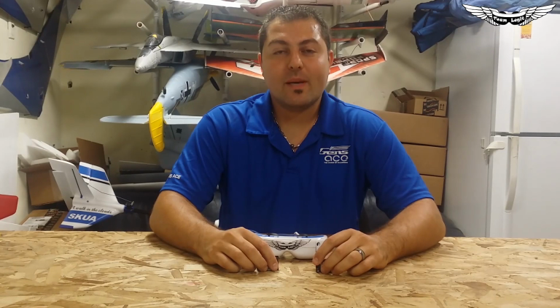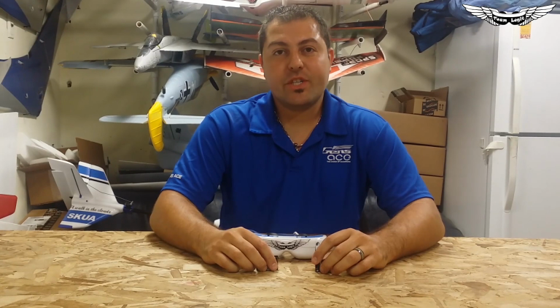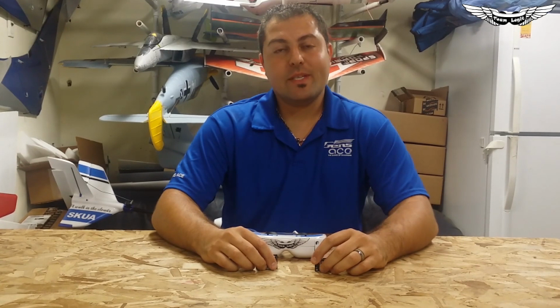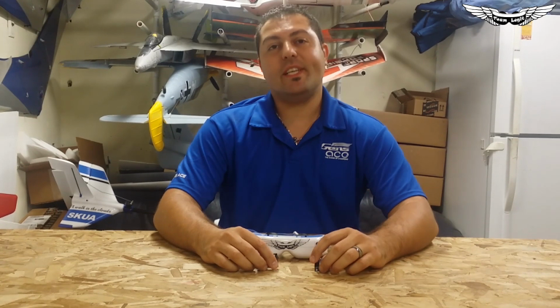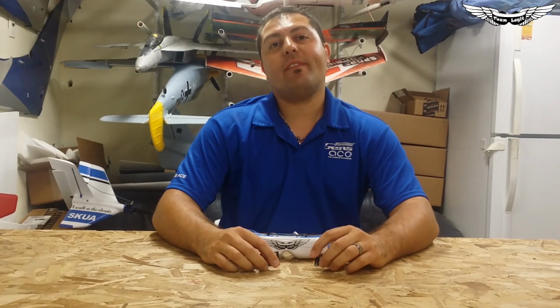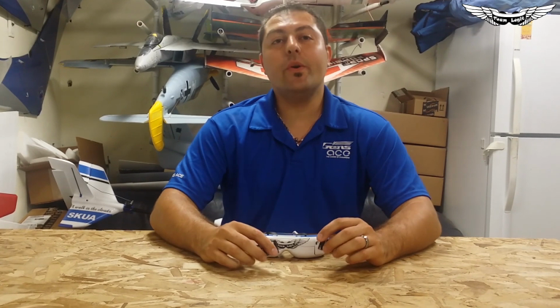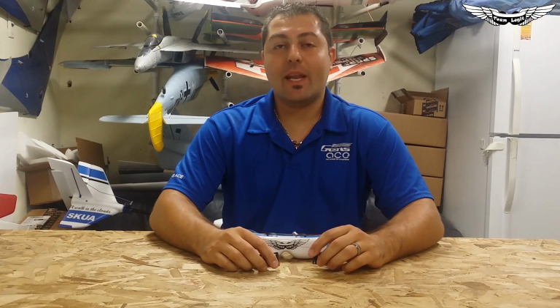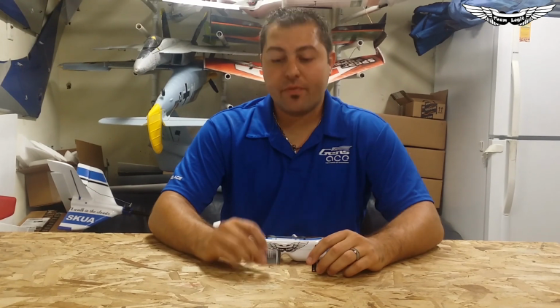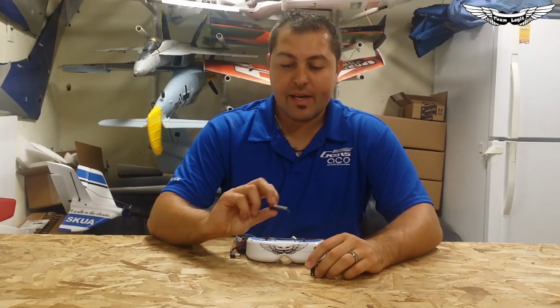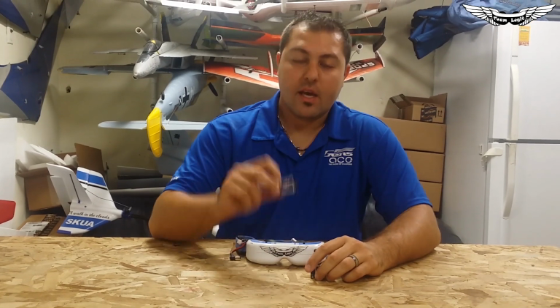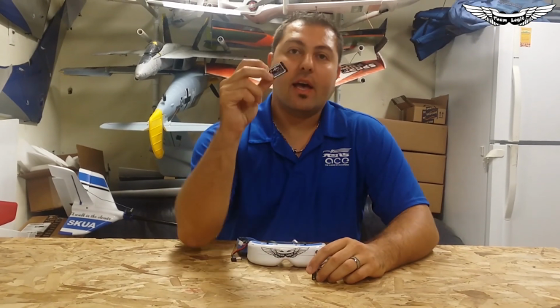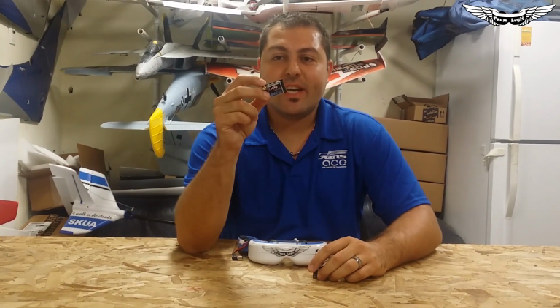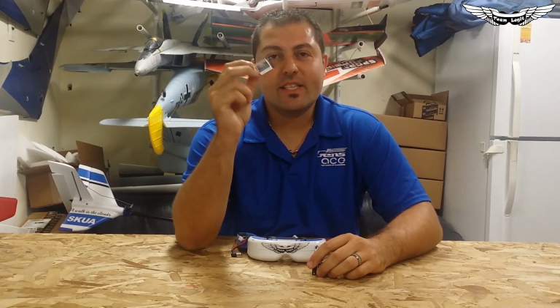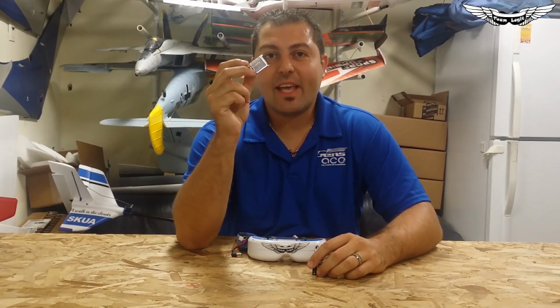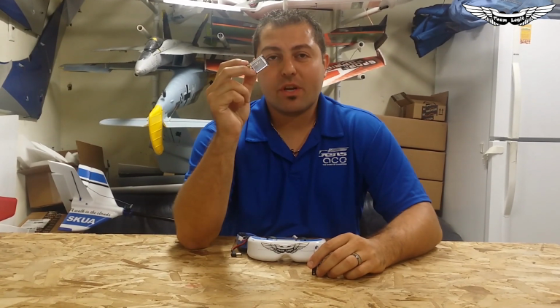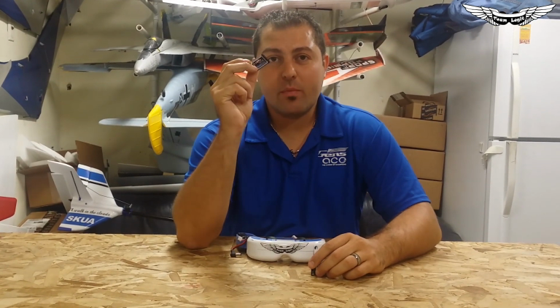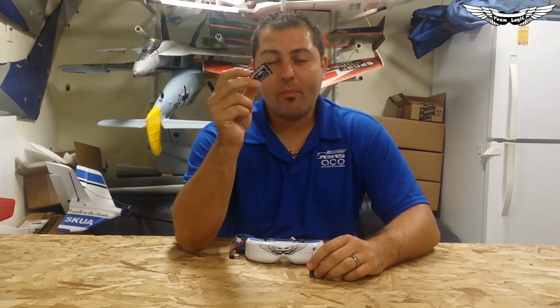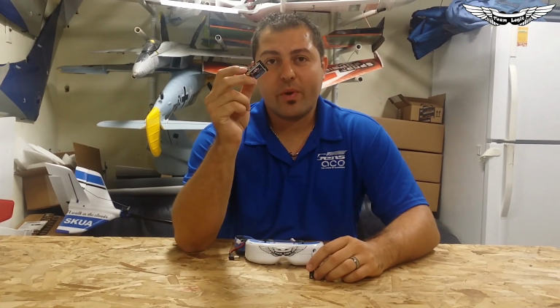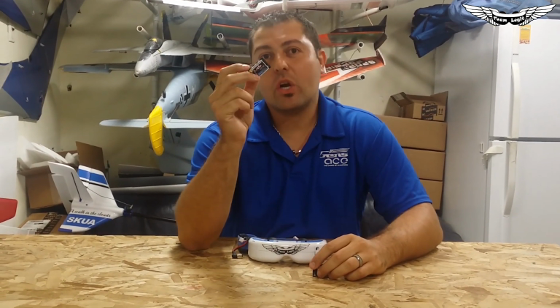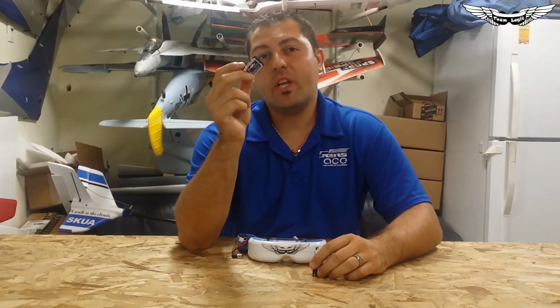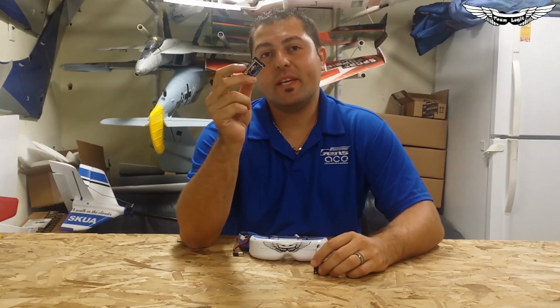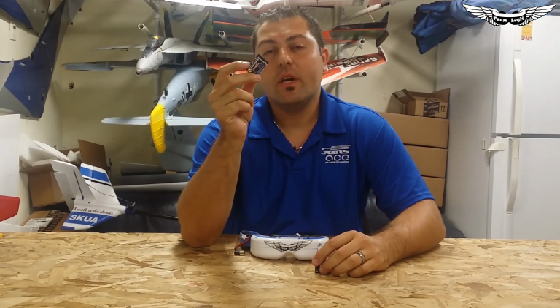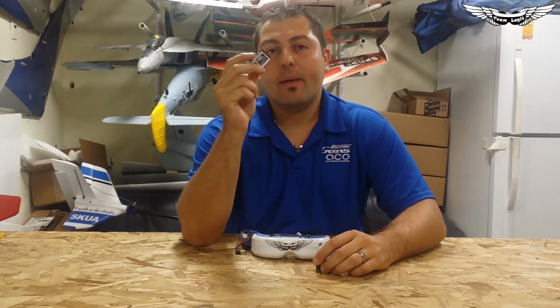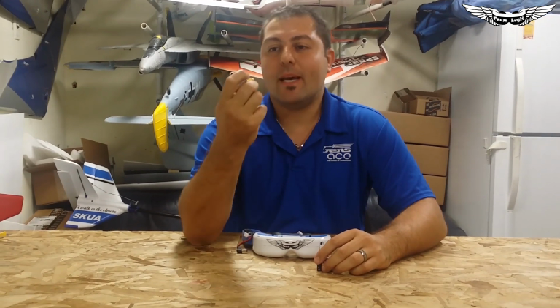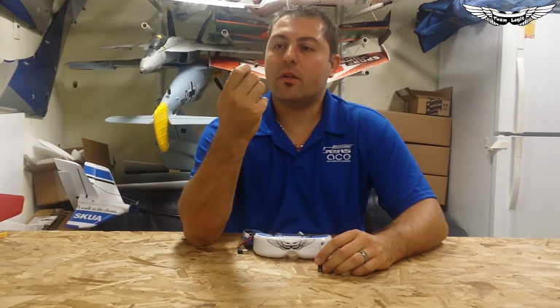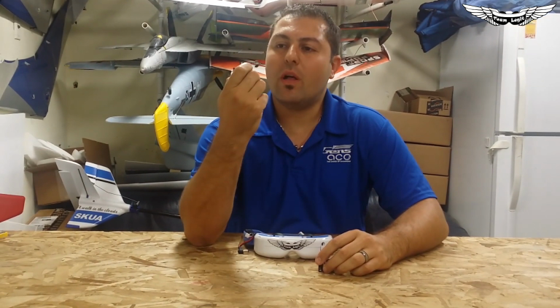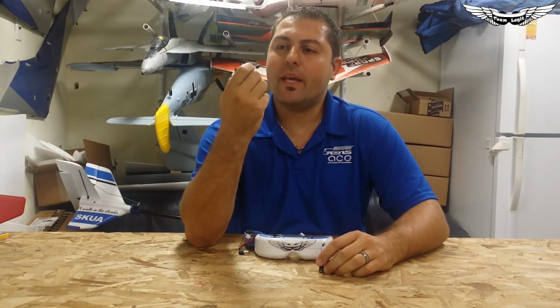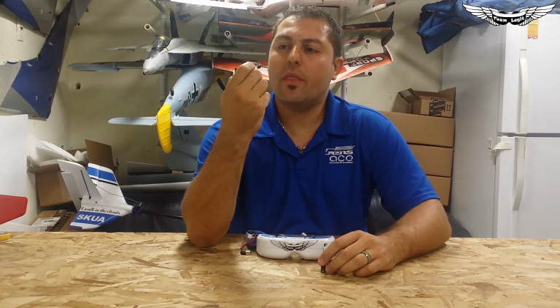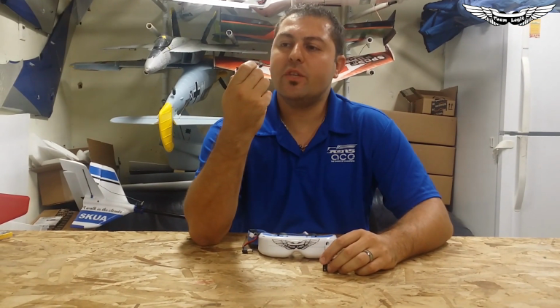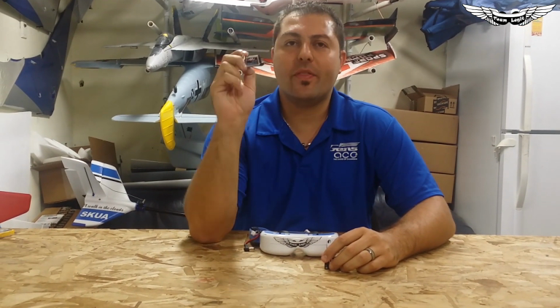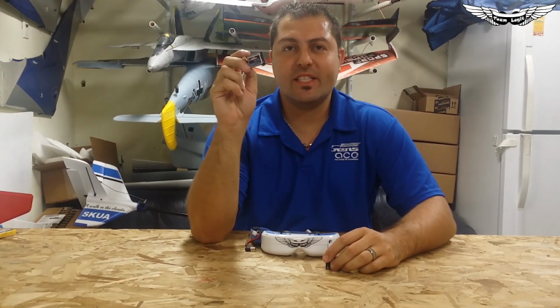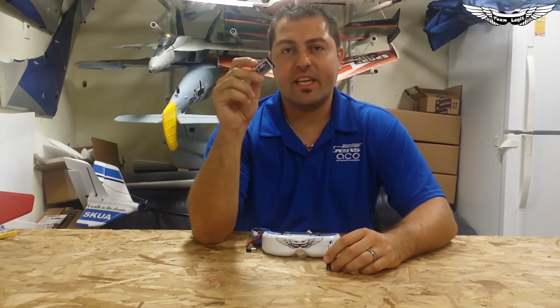What's up guys? Johnny here with Team Legit. Today I've got a new exciting product for you guys. As you guys can see, this is the Laser Brushless Gimbal 1.3 GHz video receiver. It picks up channels 1280, 1320, and 1360.